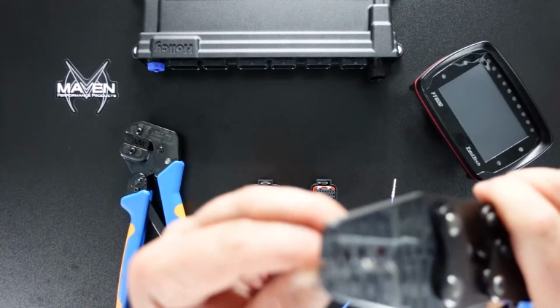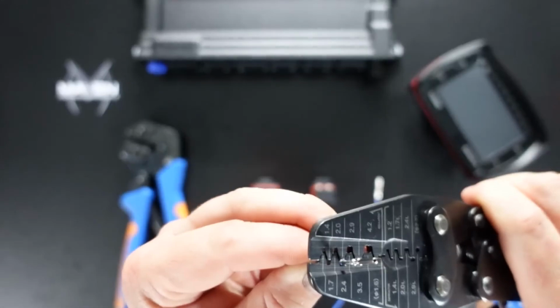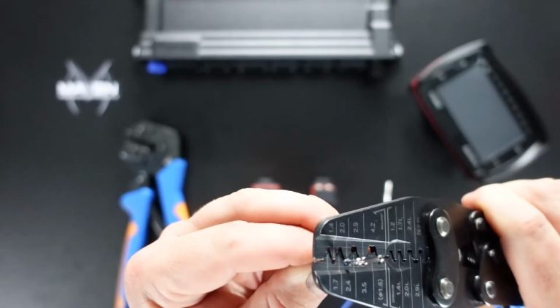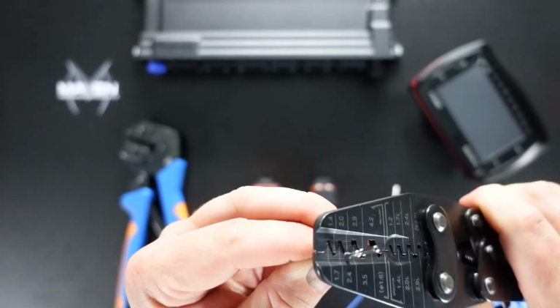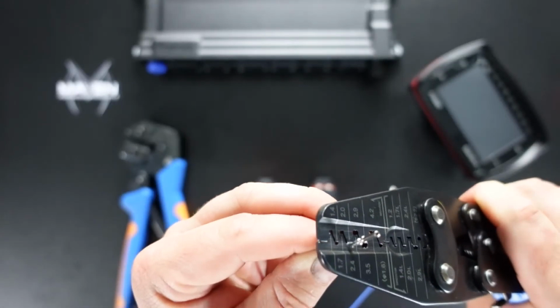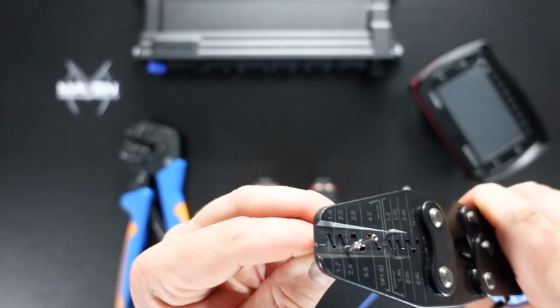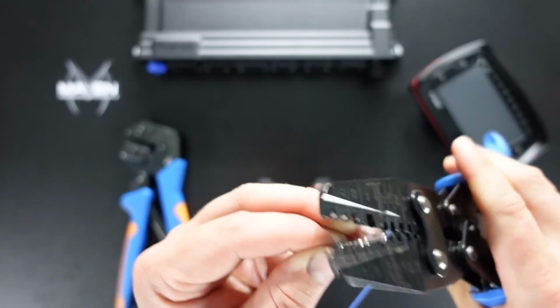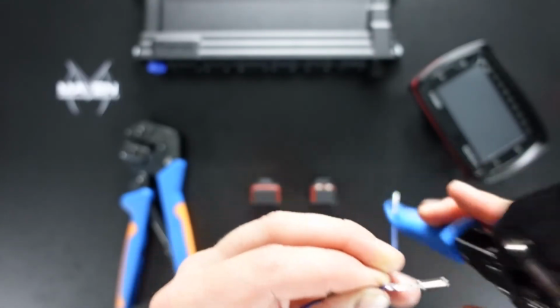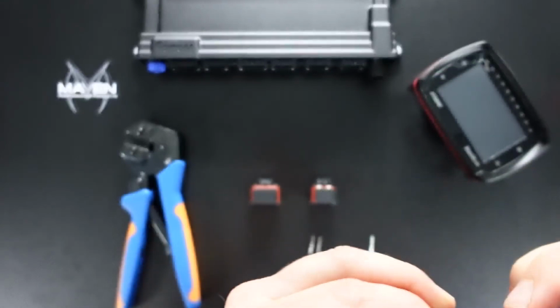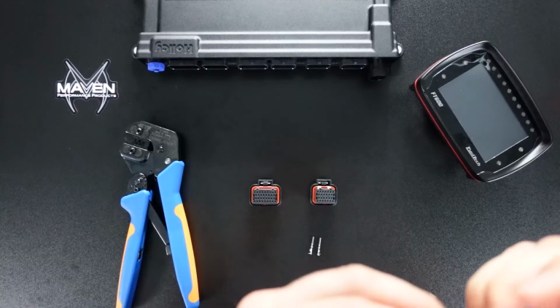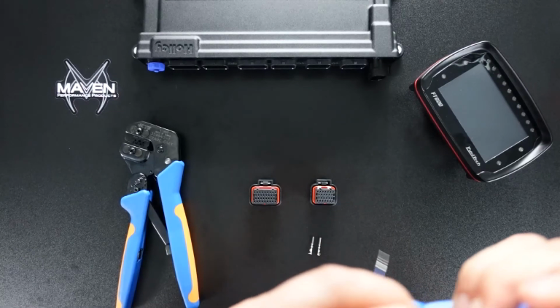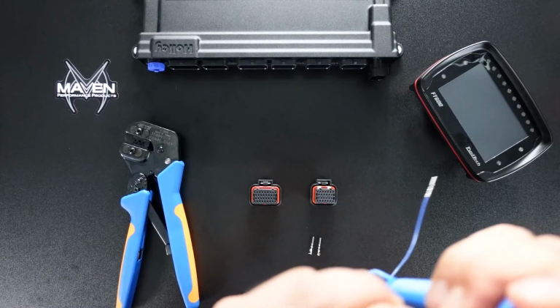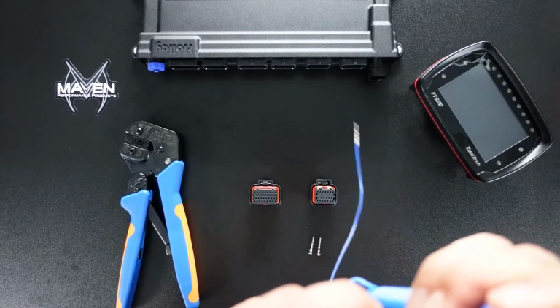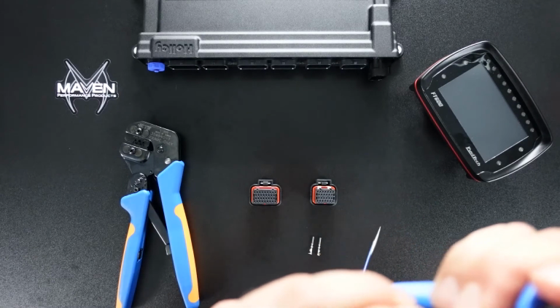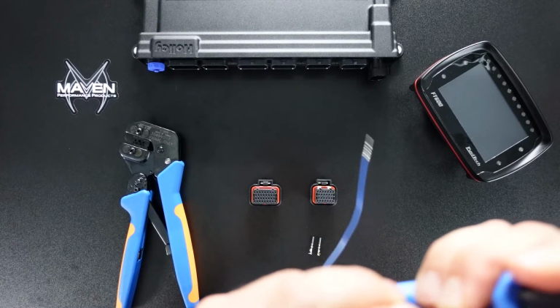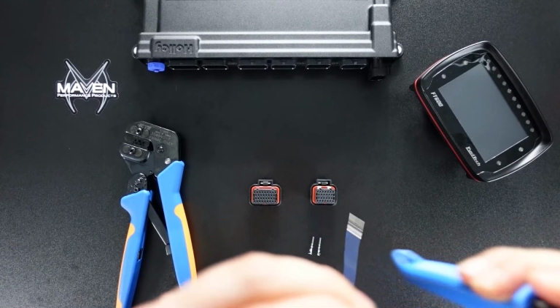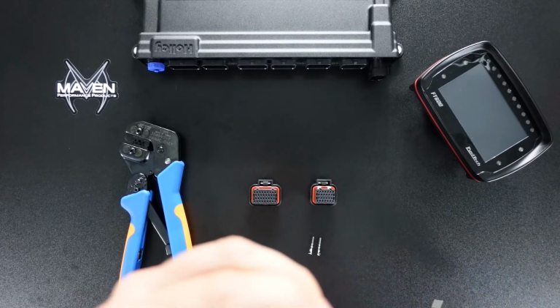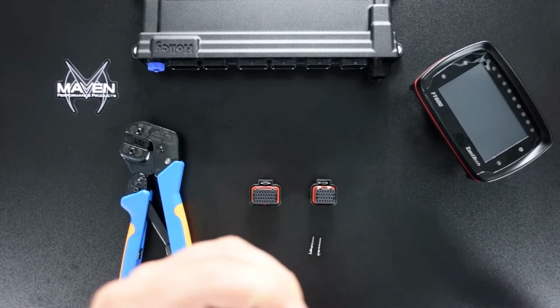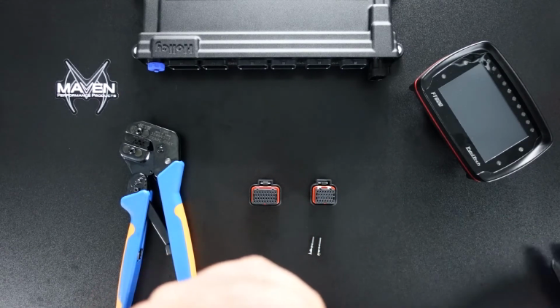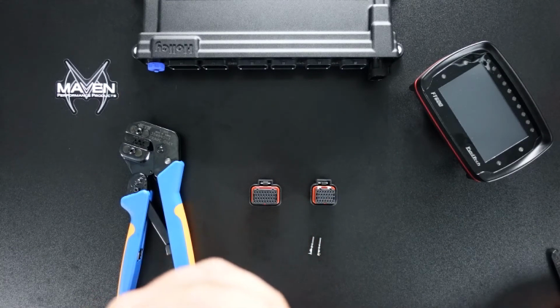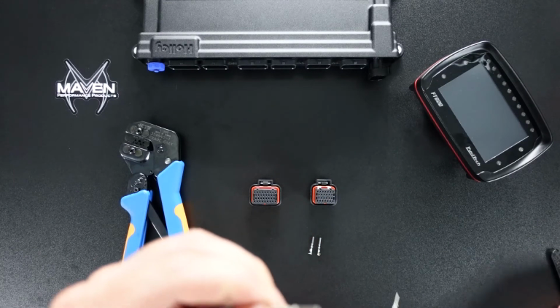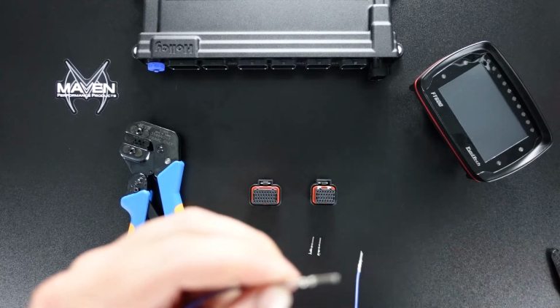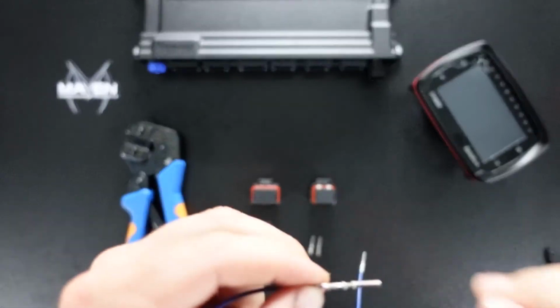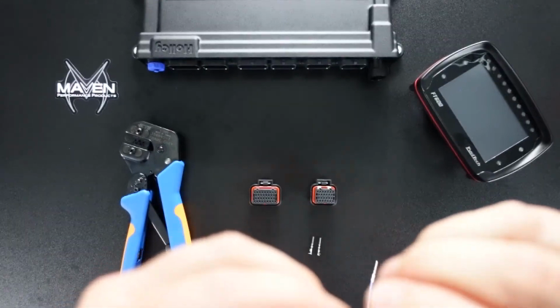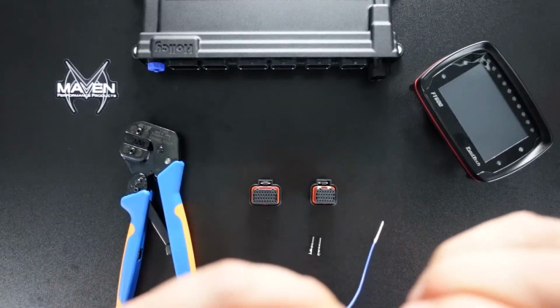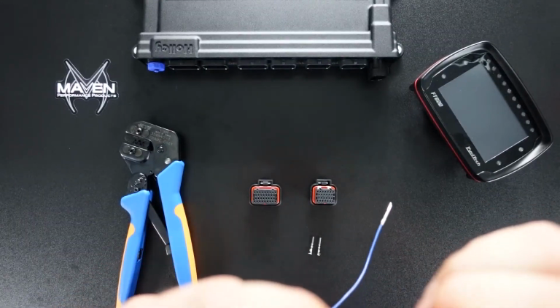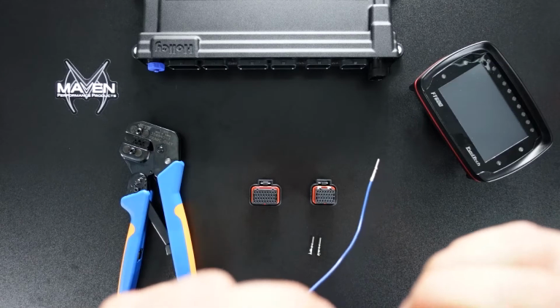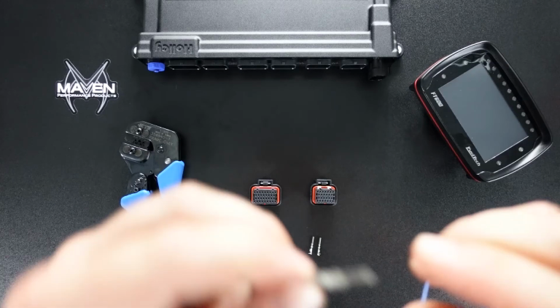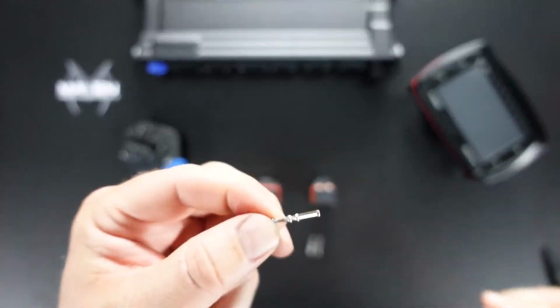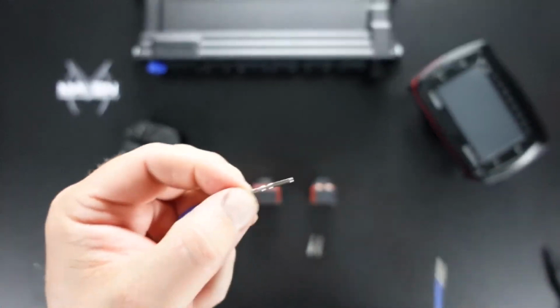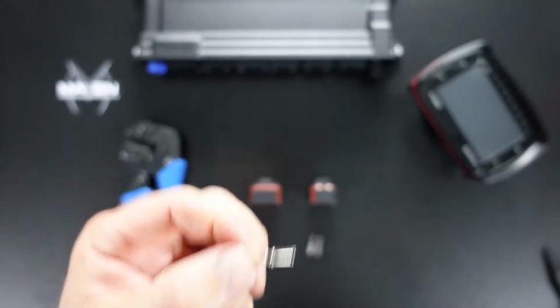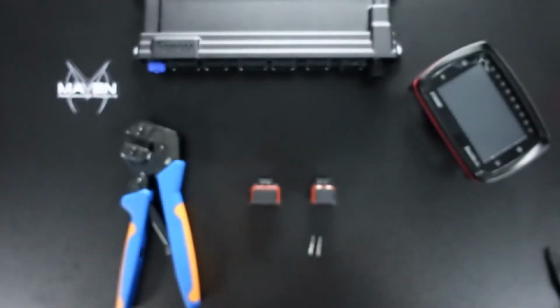Crimping the insulation acts as a kind of strain relief. And there we go. I would say the other crimper gets a little bit better finish, but that'll get the job done.